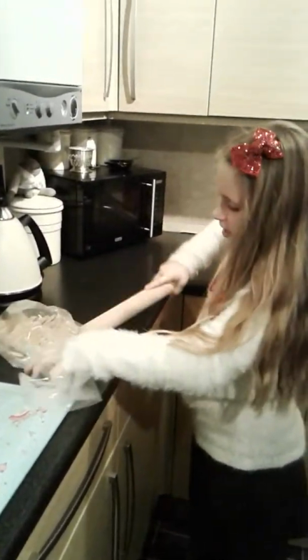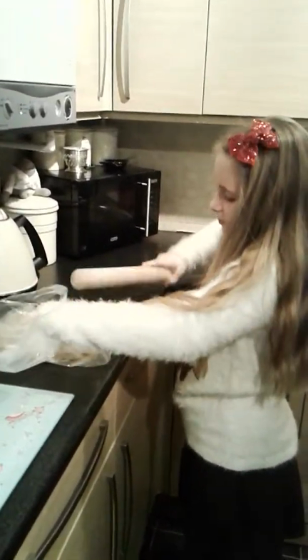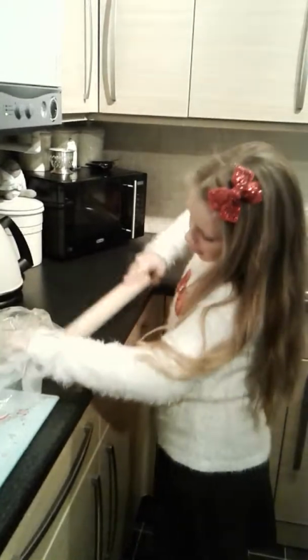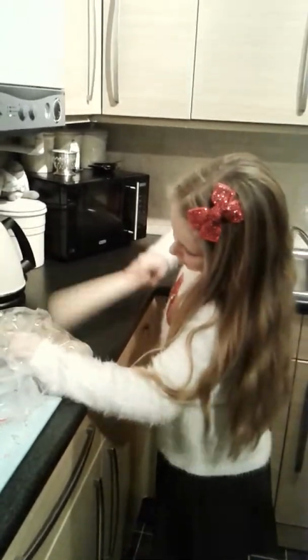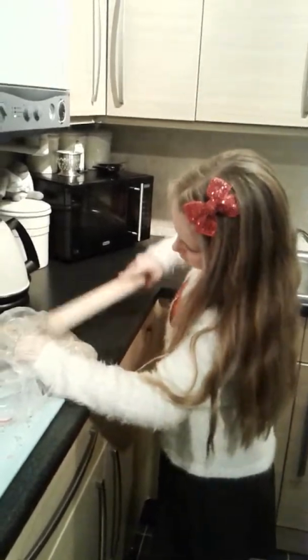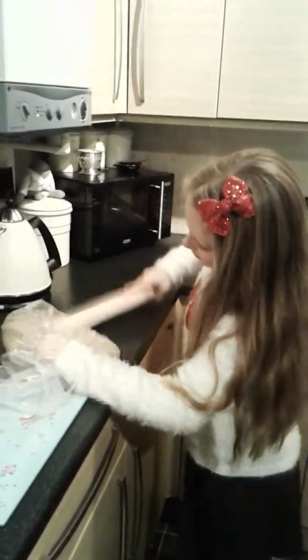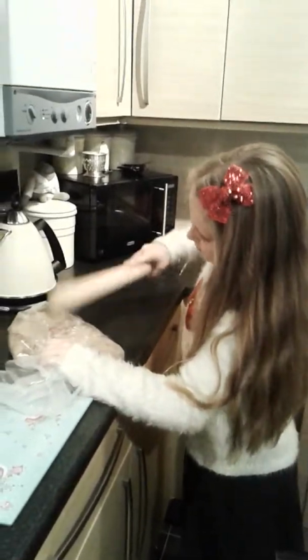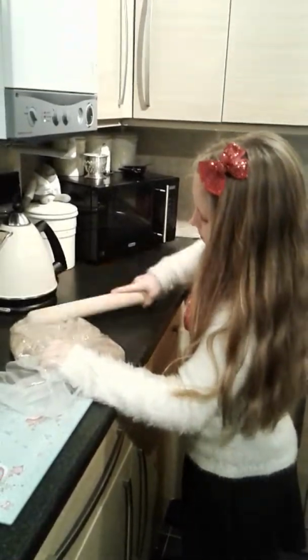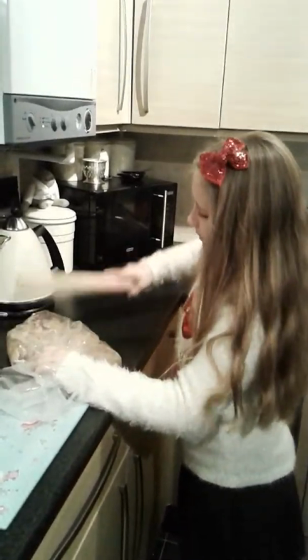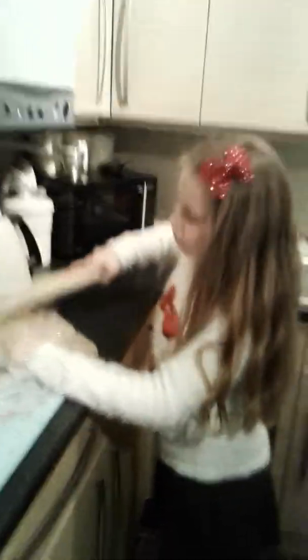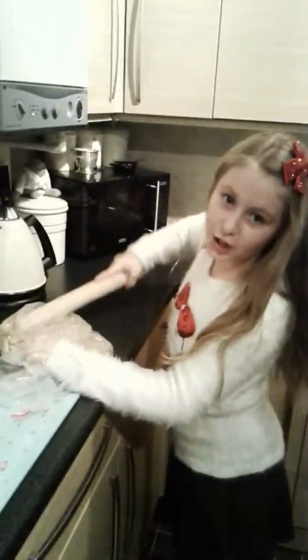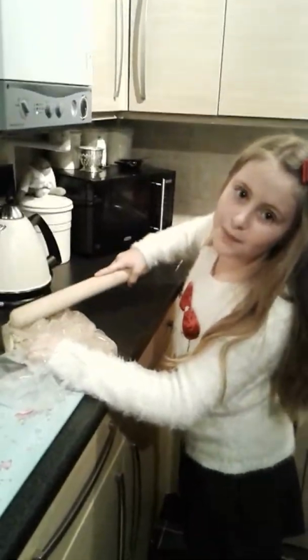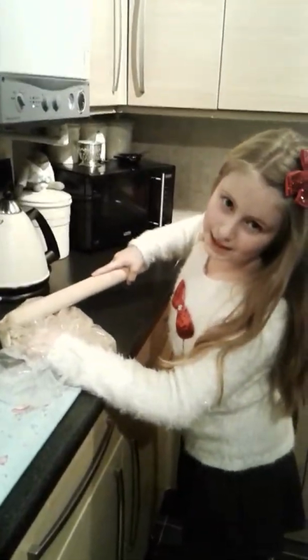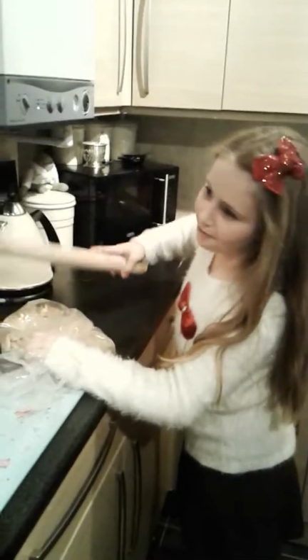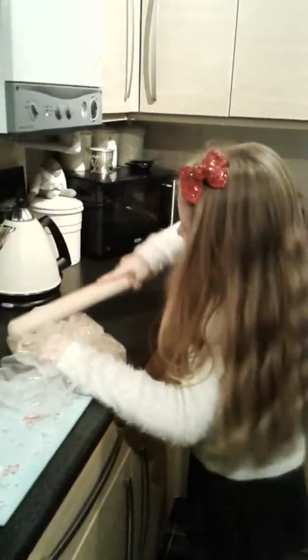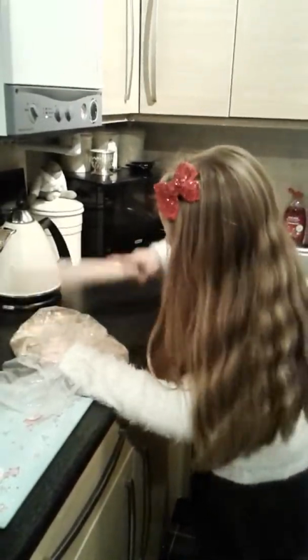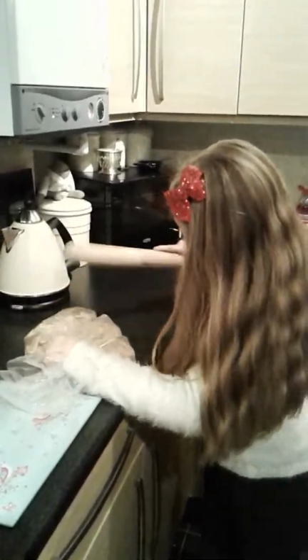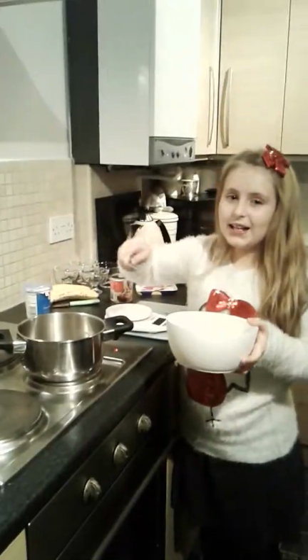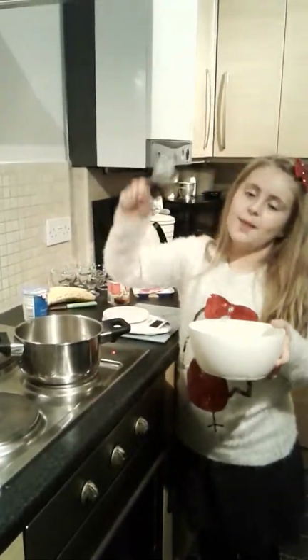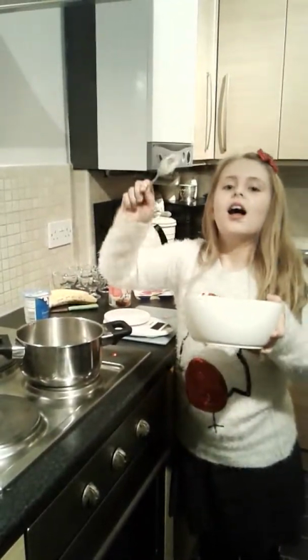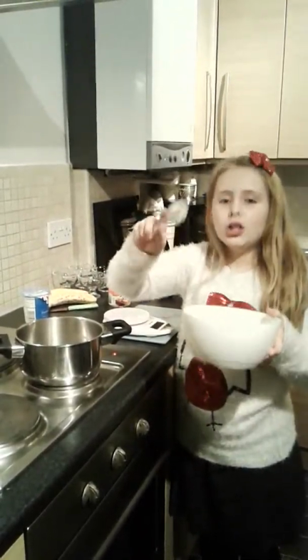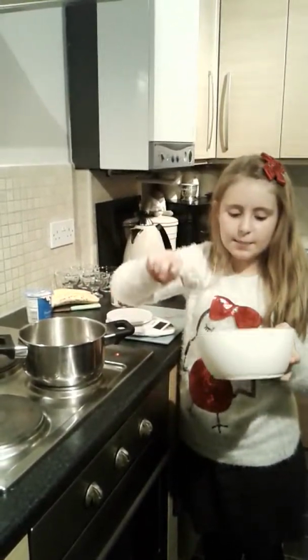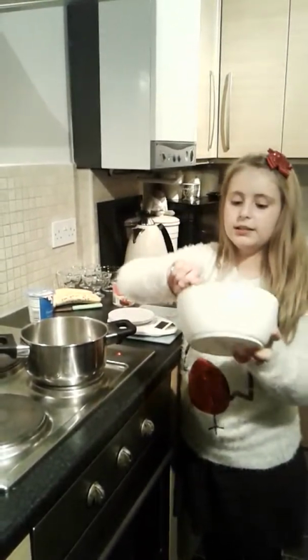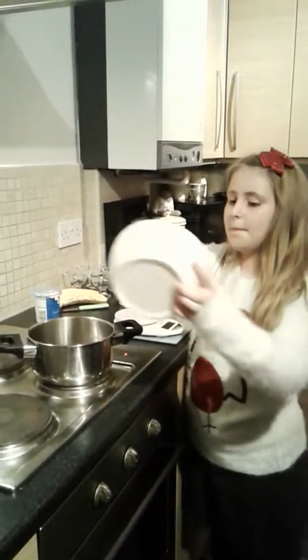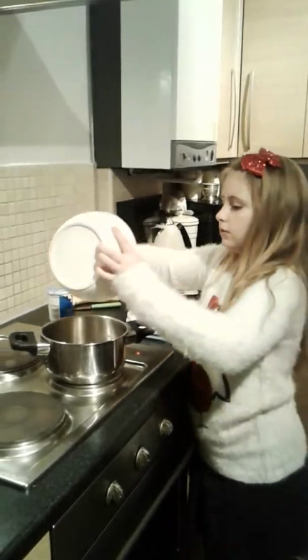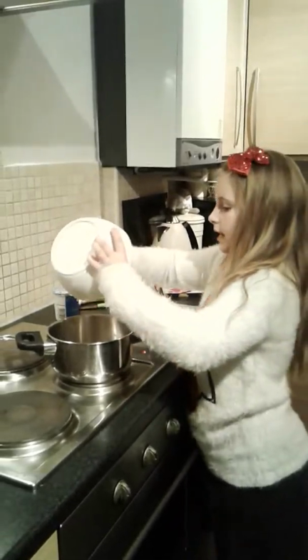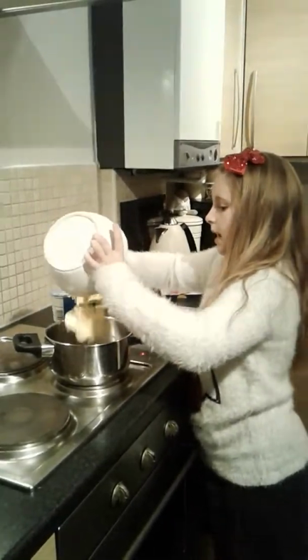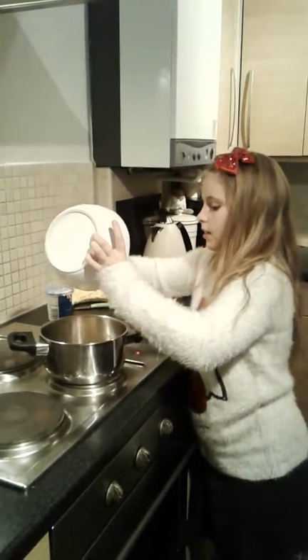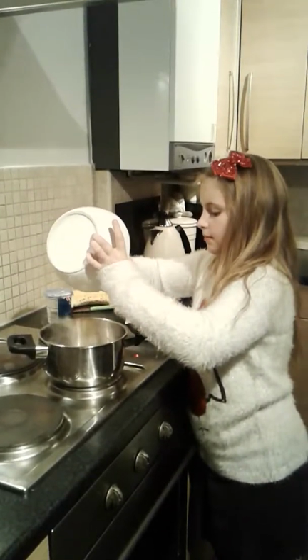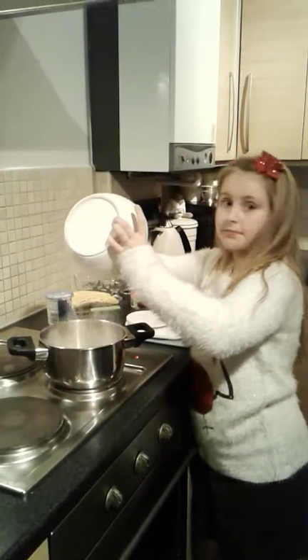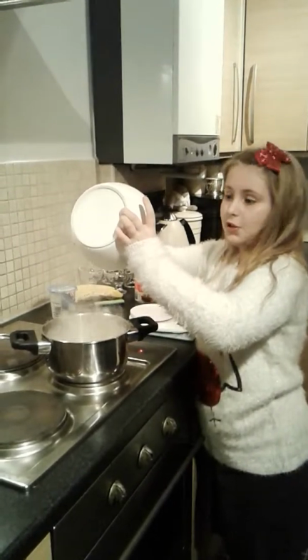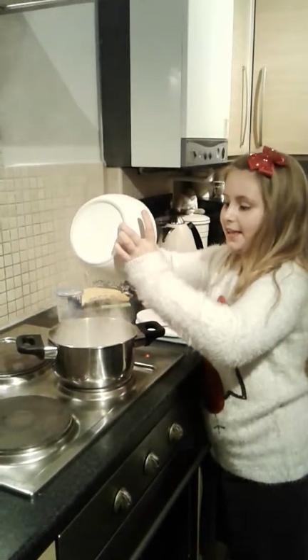You need 250 grams of biscuits and you need to crush them — that's the best part. Then 100 grams of butter to melt in the pan. You can hear that!